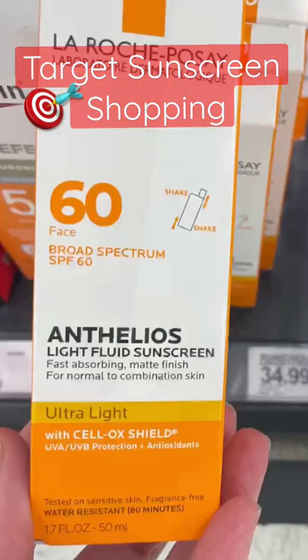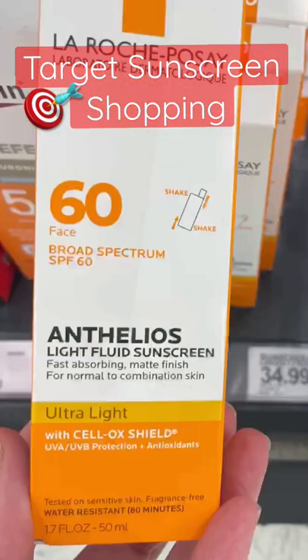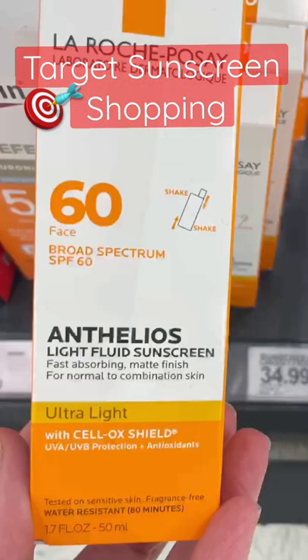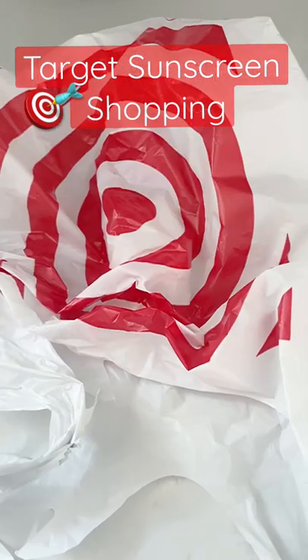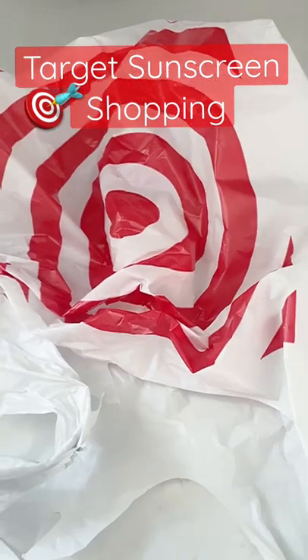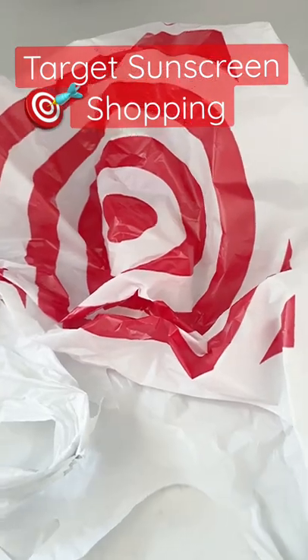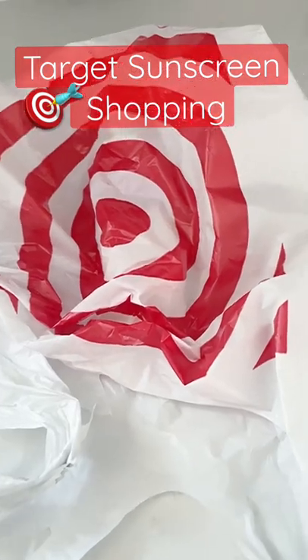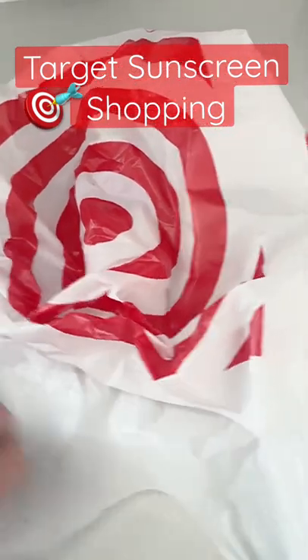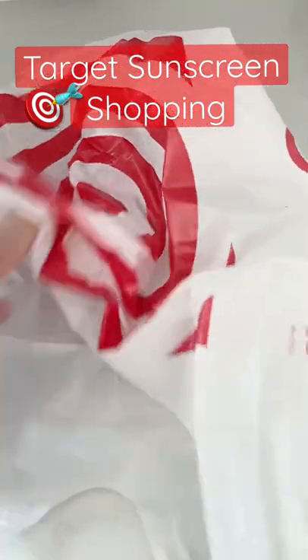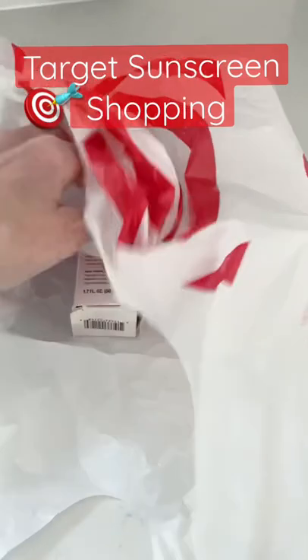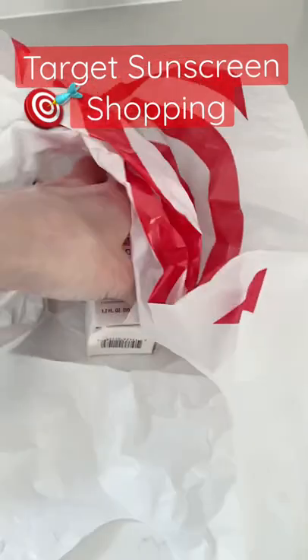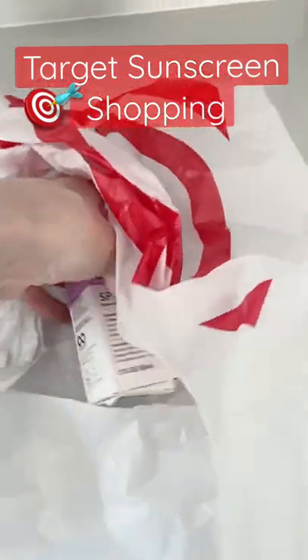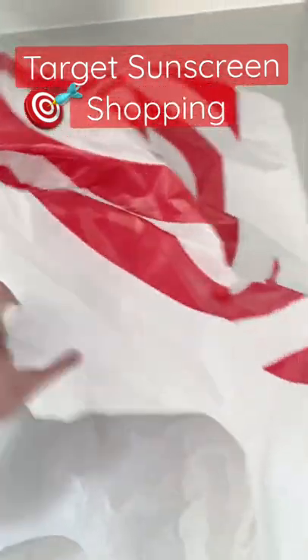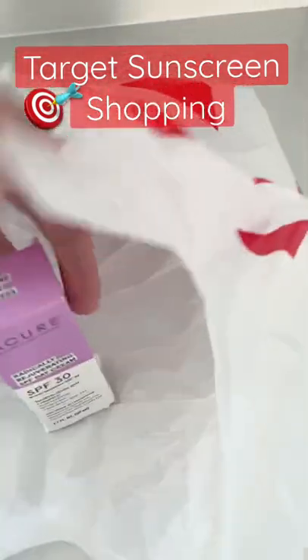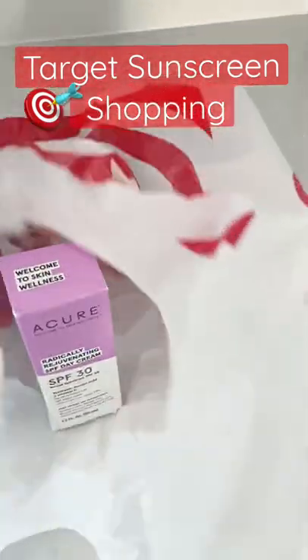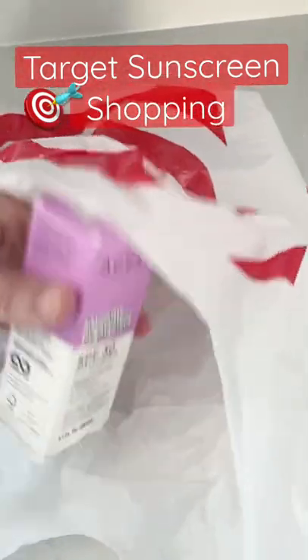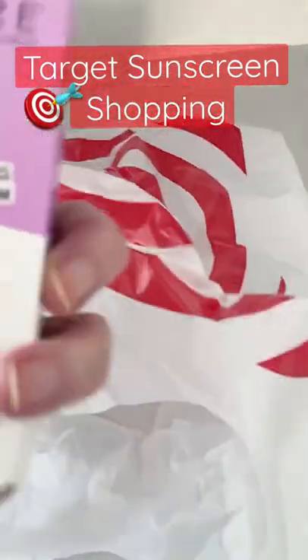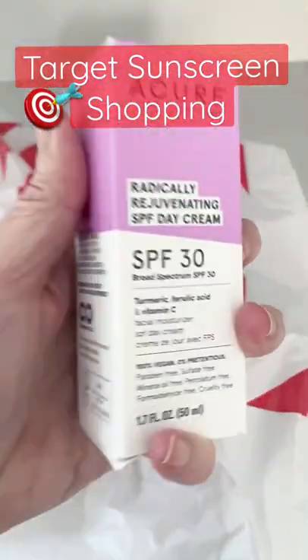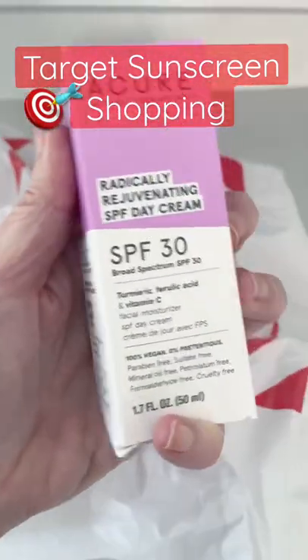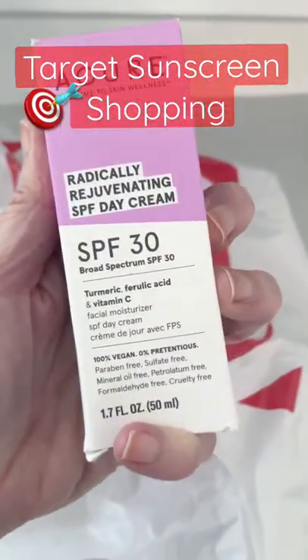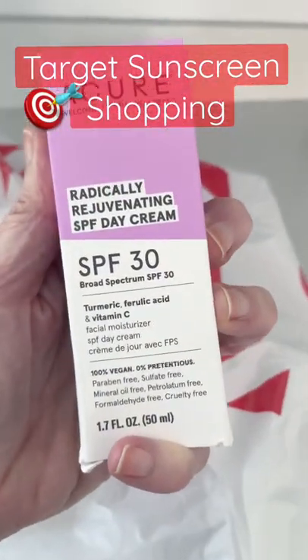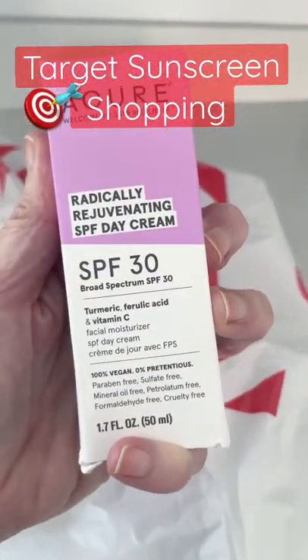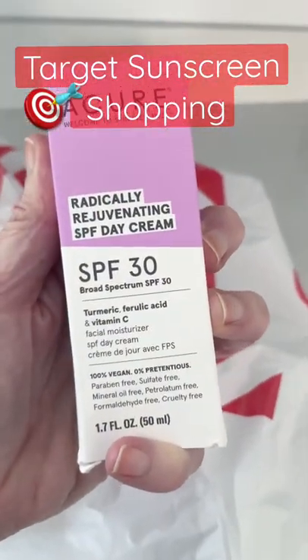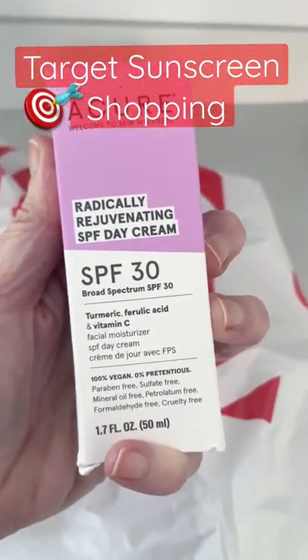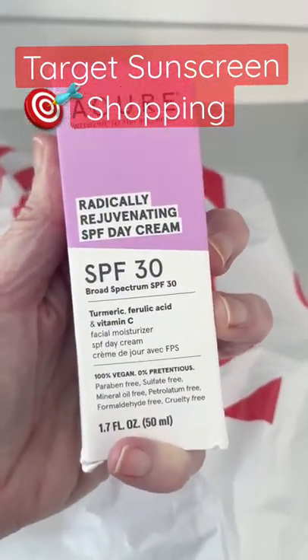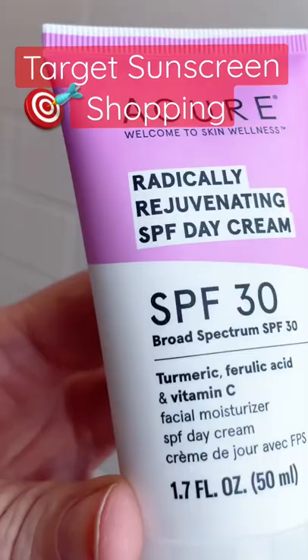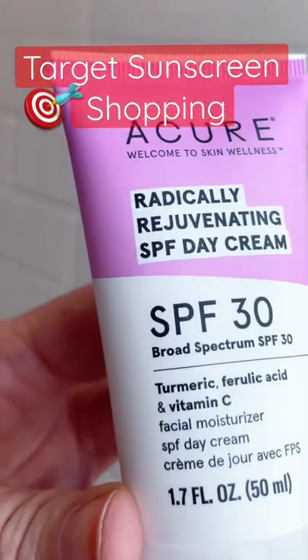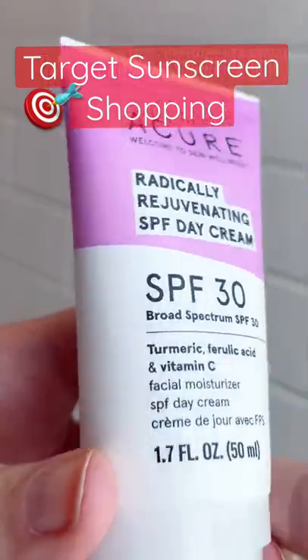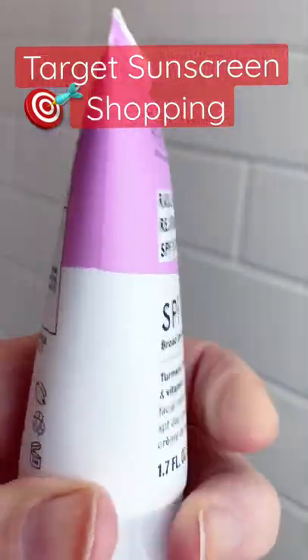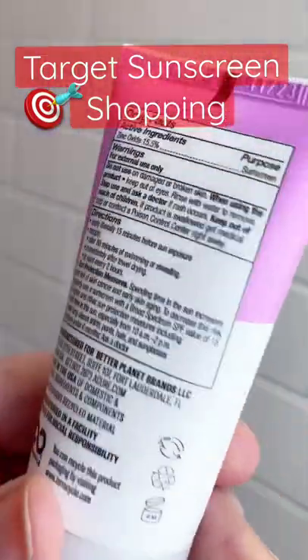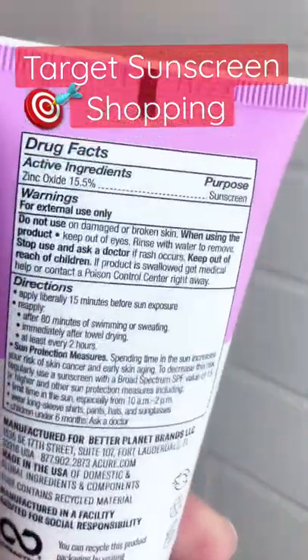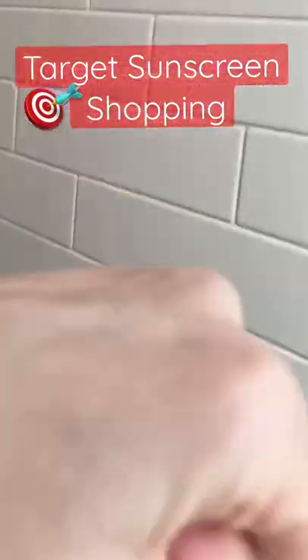I think I may have struck gold. I ran into a new brand that I've never heard of — Acure. The Radically Rejuvenating Day Cream with Turmeric, Ferulic Acid, and Vitamin C, SPF 30, zinc-only formula. Looks like it could be amazing. Let's test it out.